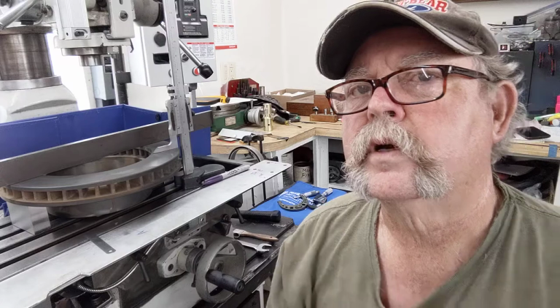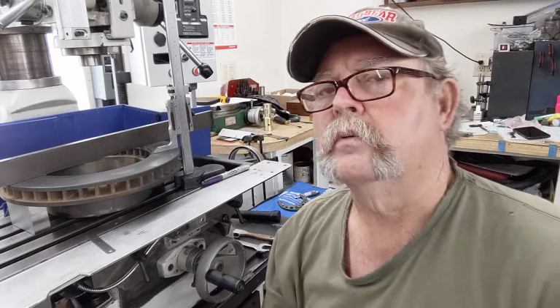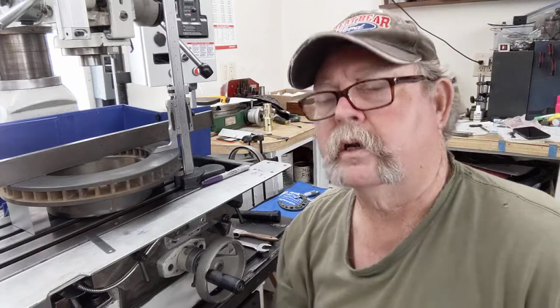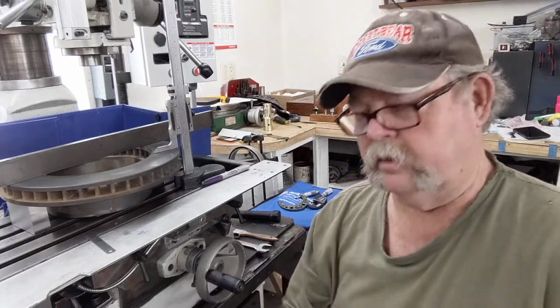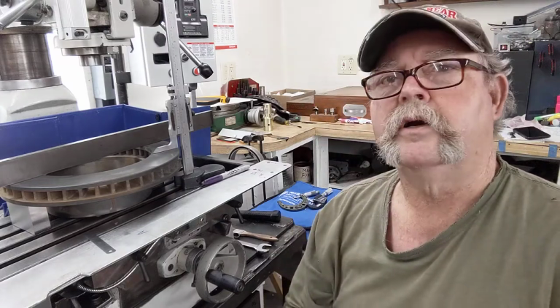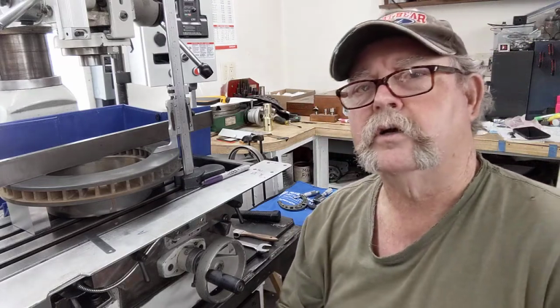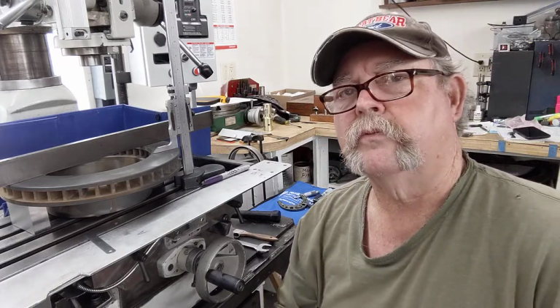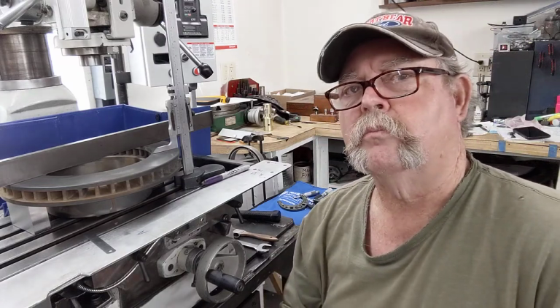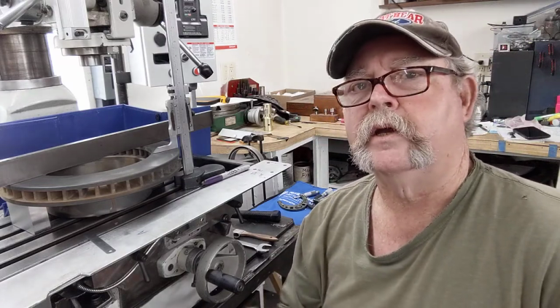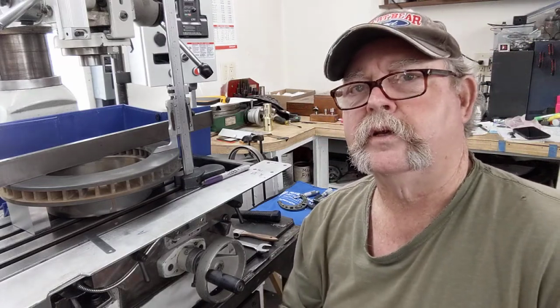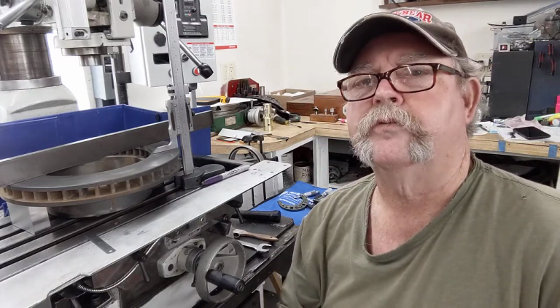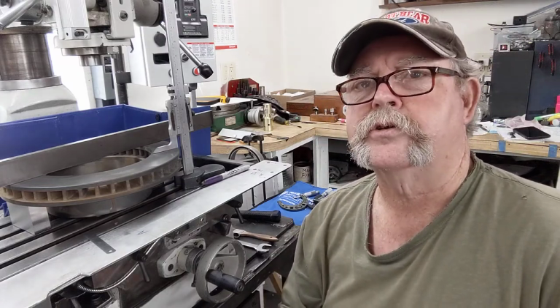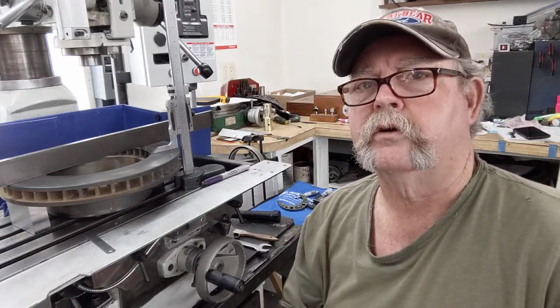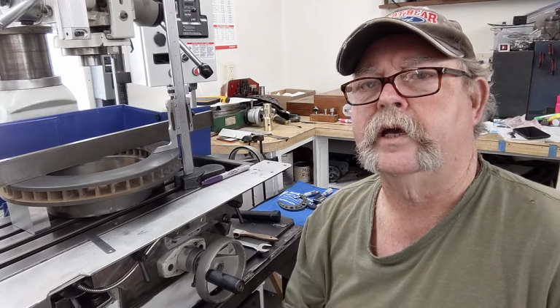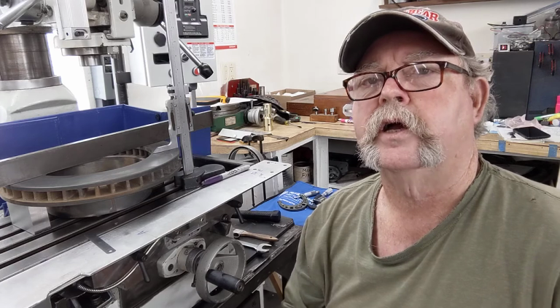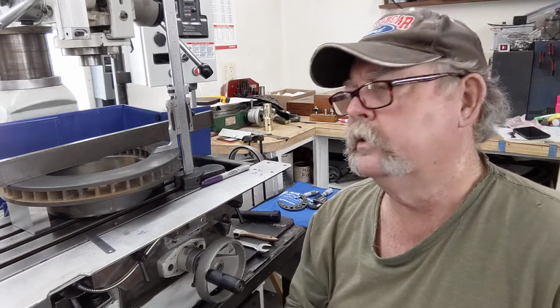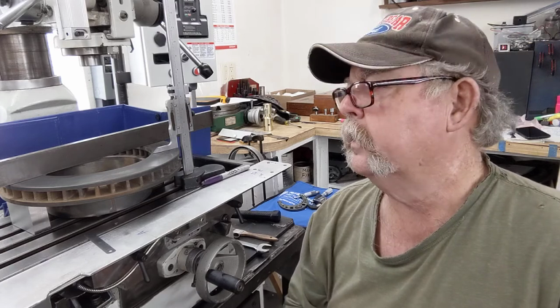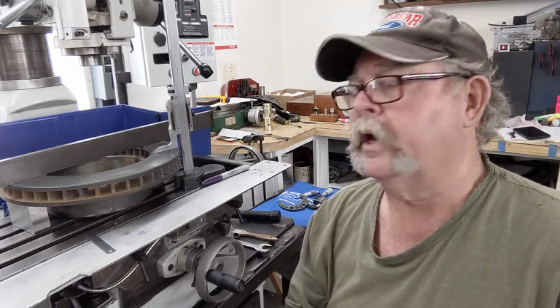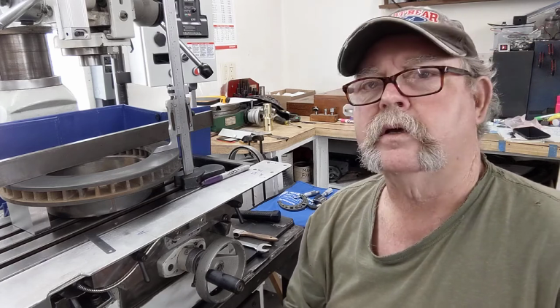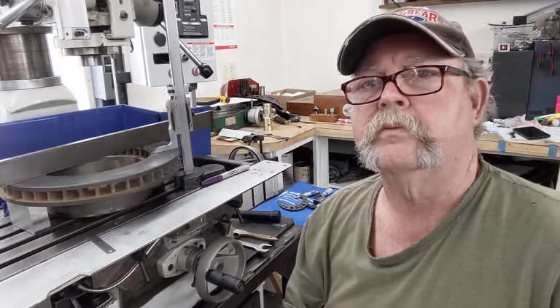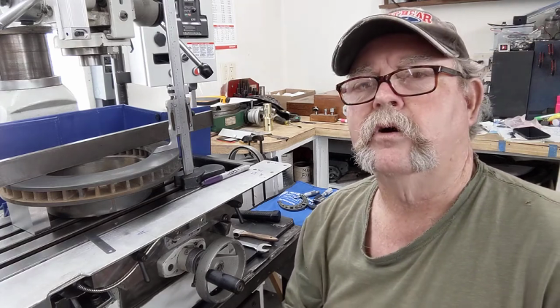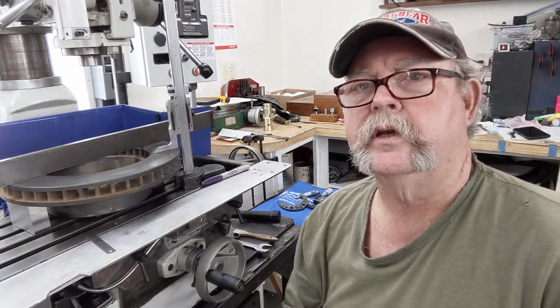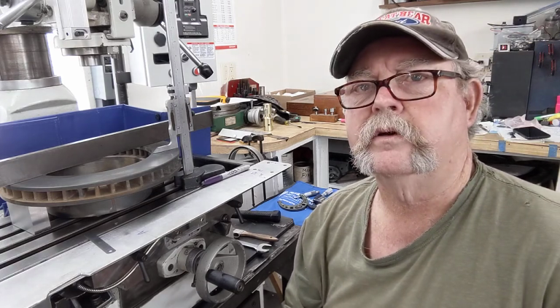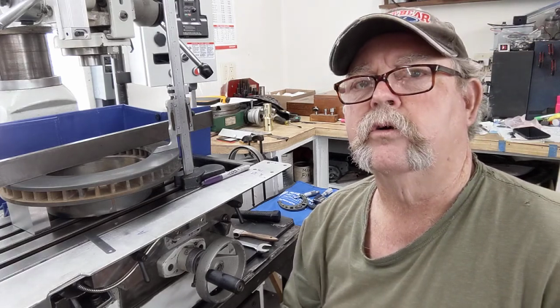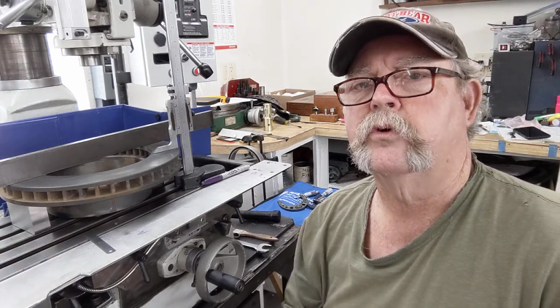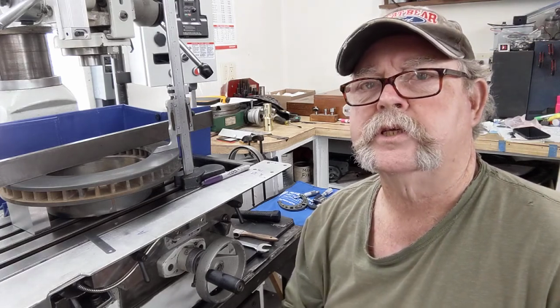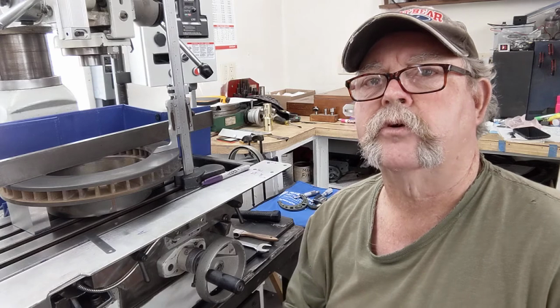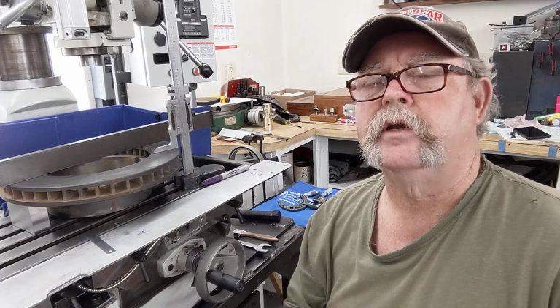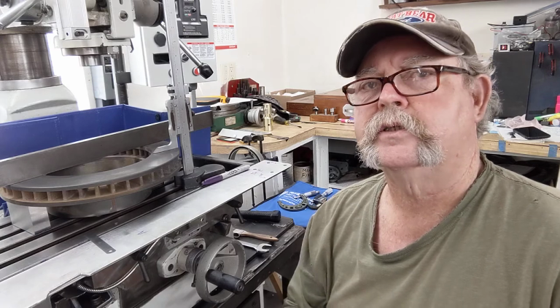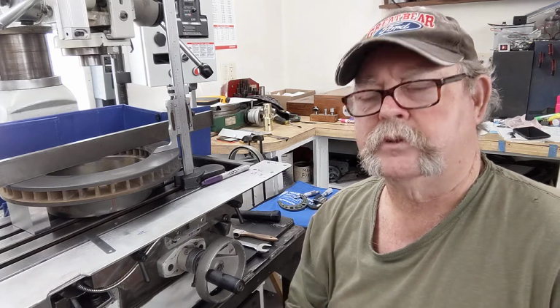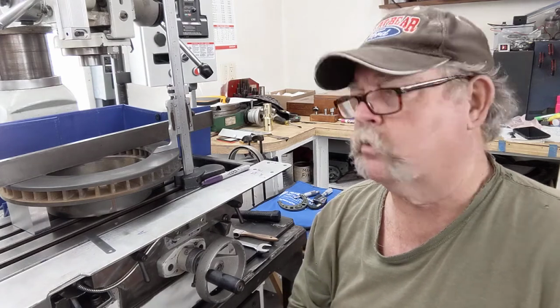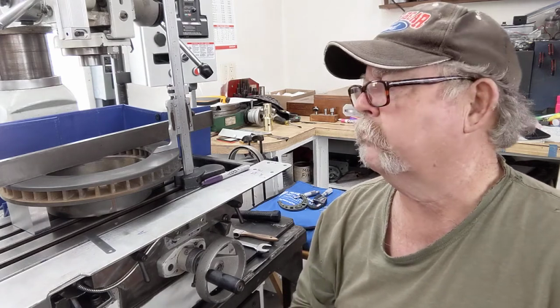Well, welcome back everybody to Bear's Rod Shop for May the 21st here on a nice Friday, and back on the rotors for the C3 1976 Corvette.